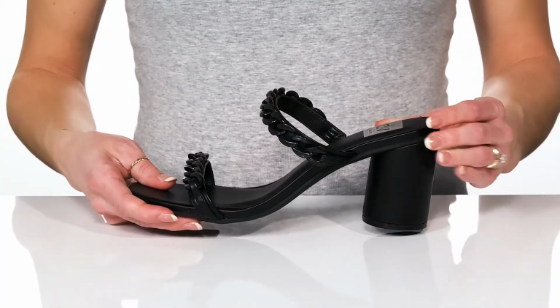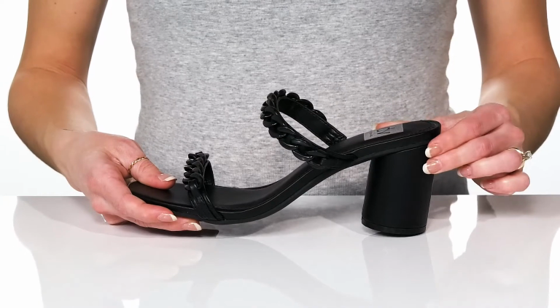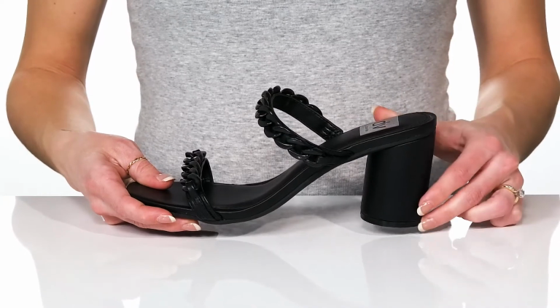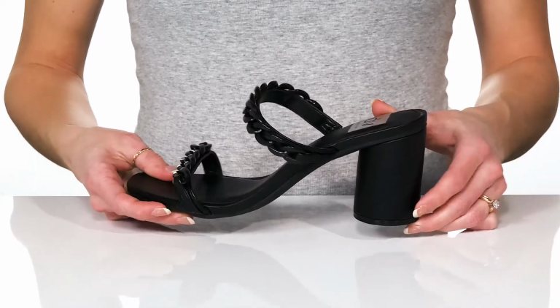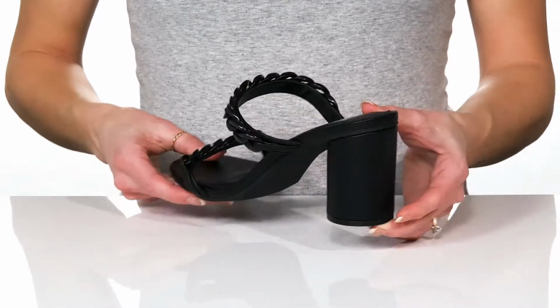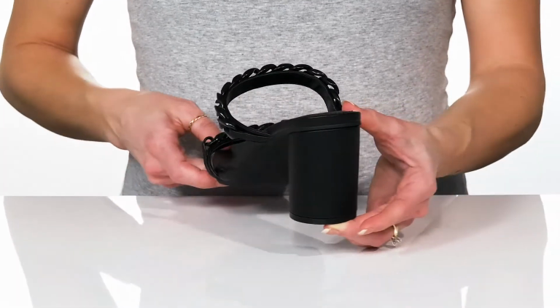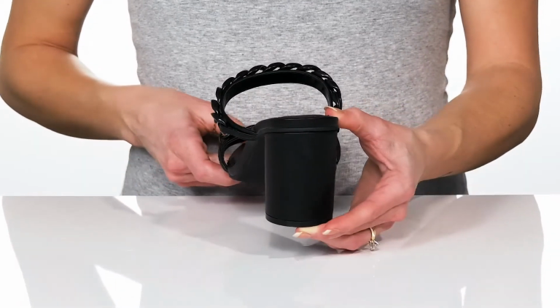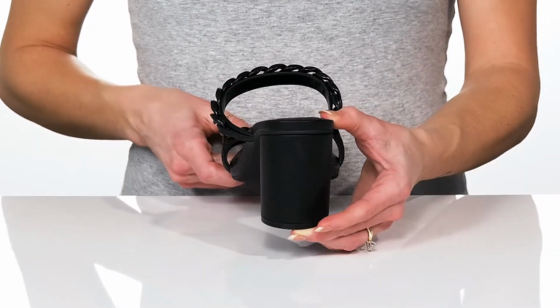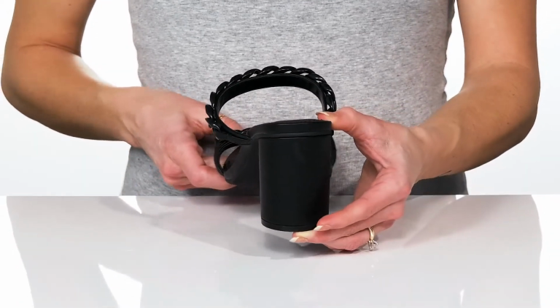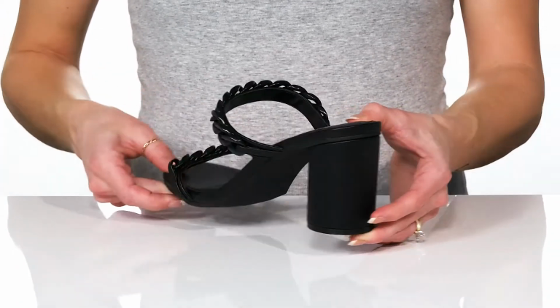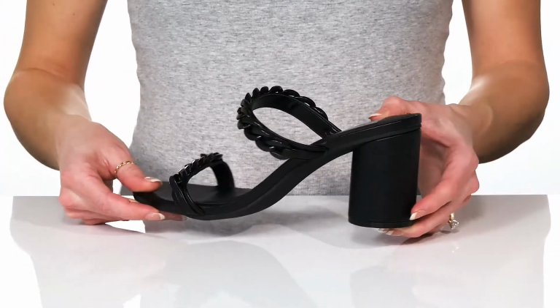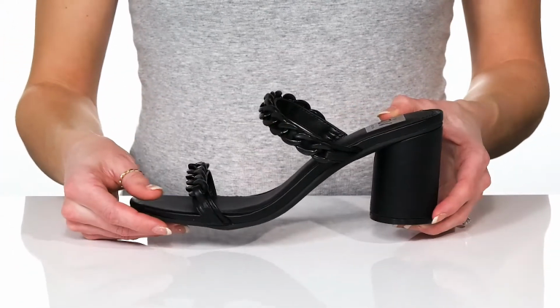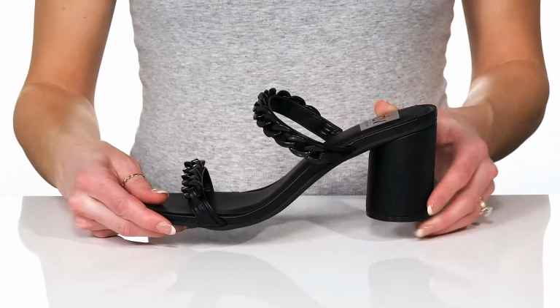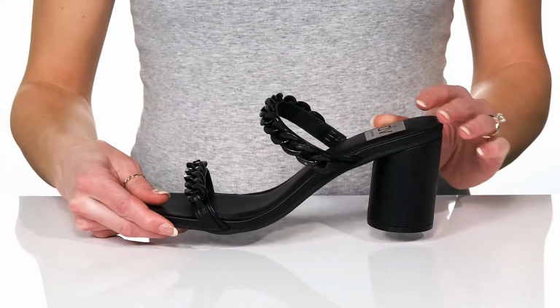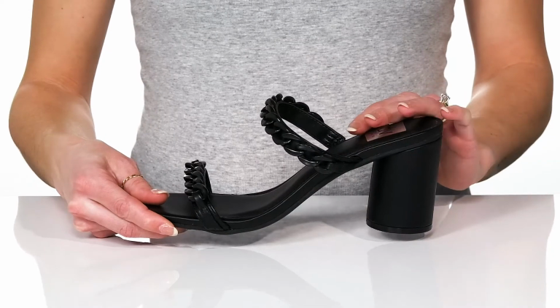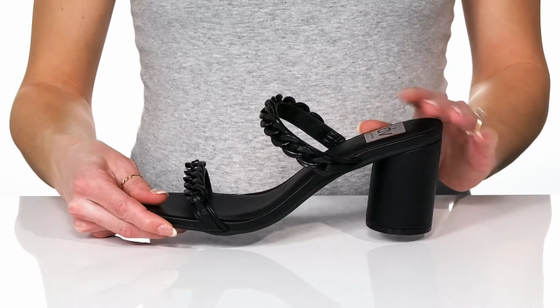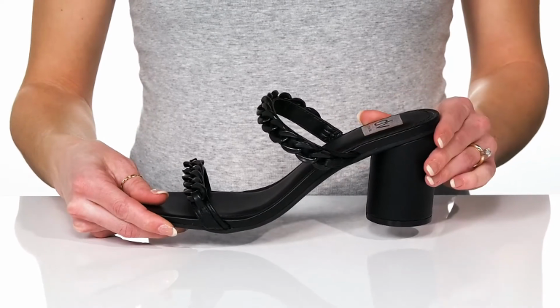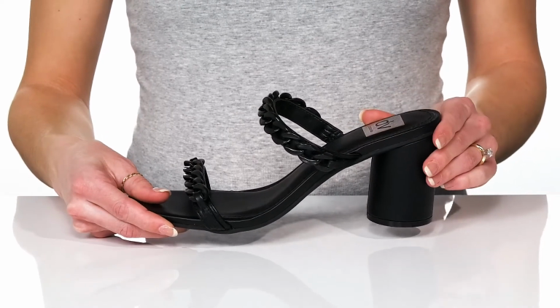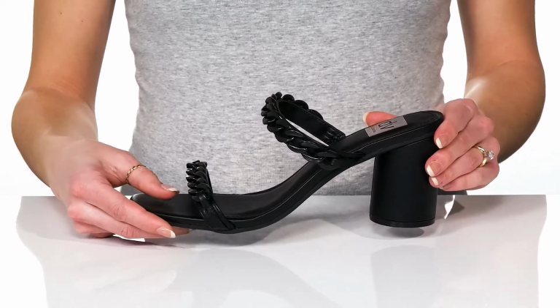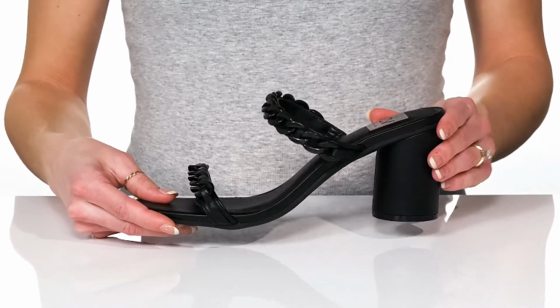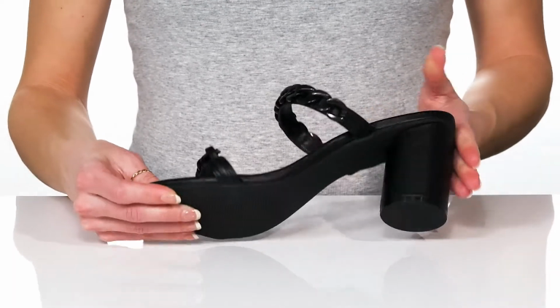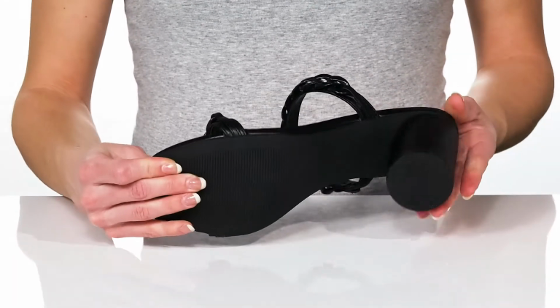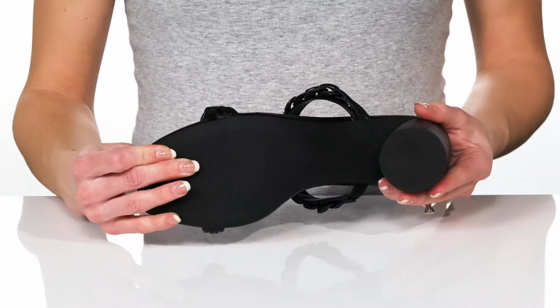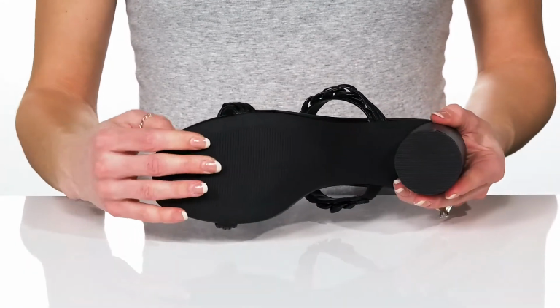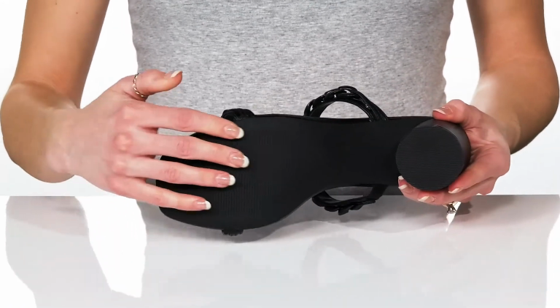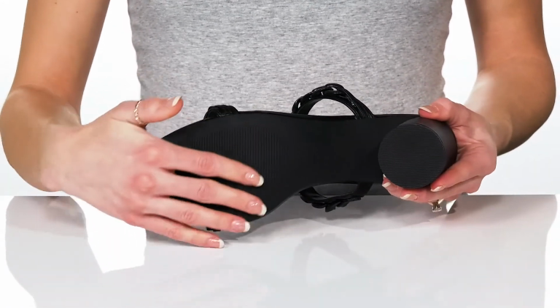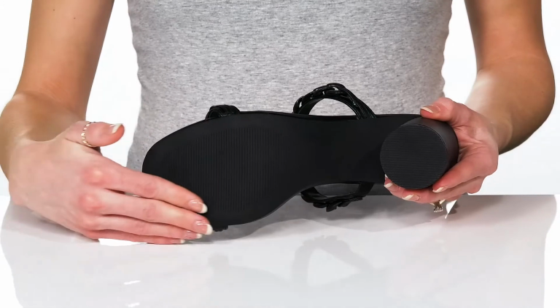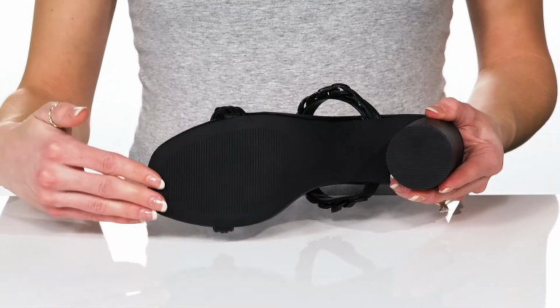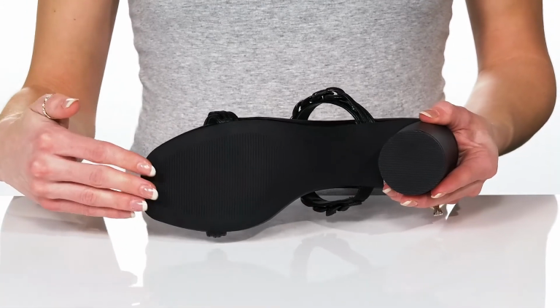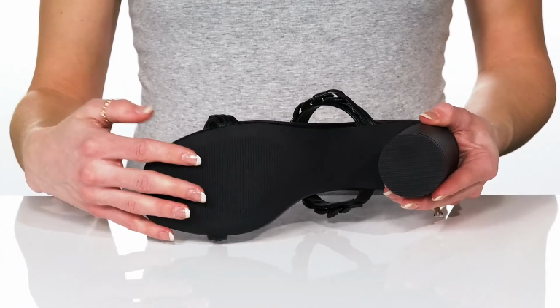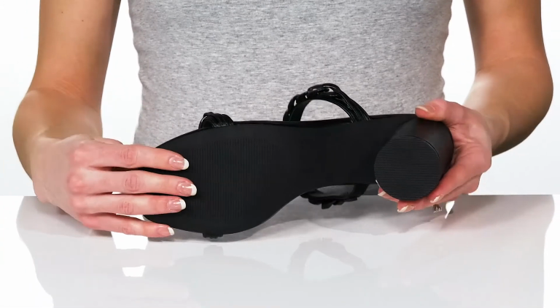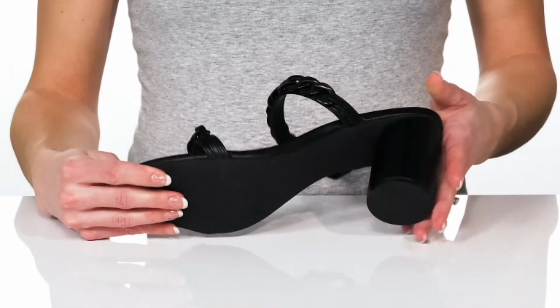They have a chunky heel at the back that'll boost you up 3 inches in height in an easy slip-on style. These sit all on top of a man-made outsole that is durable and long-lasting.